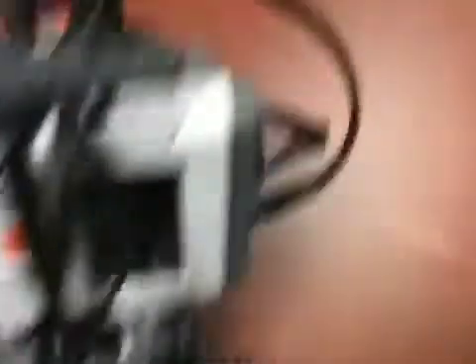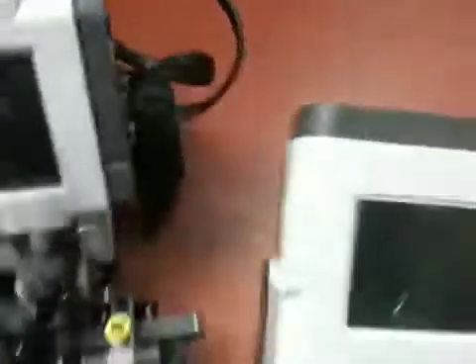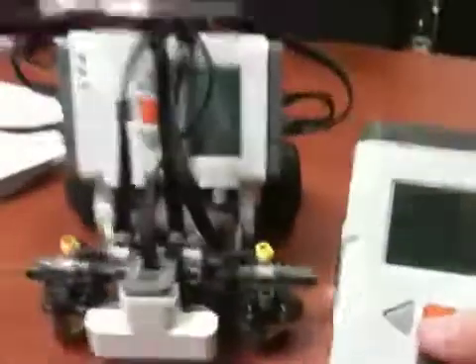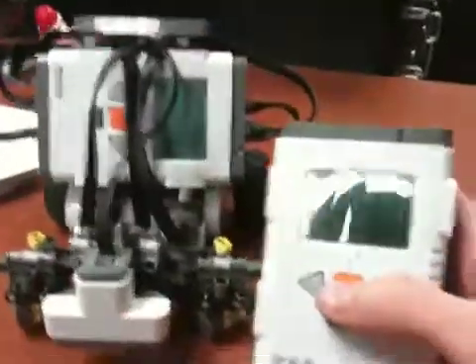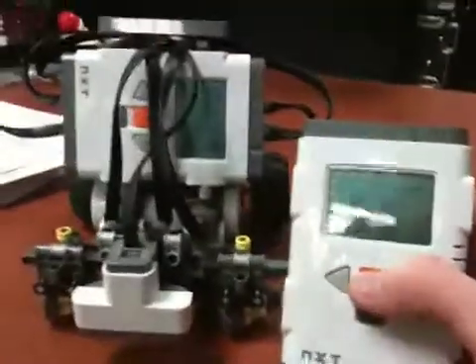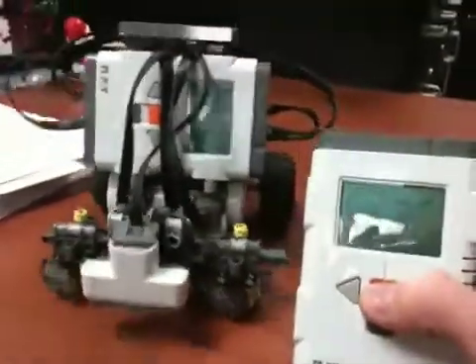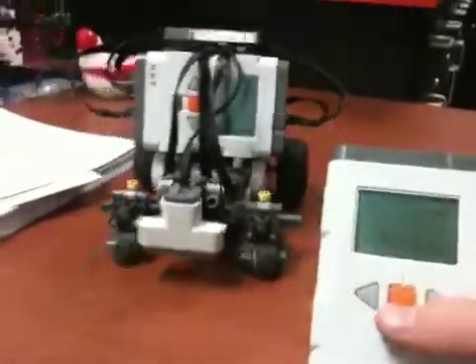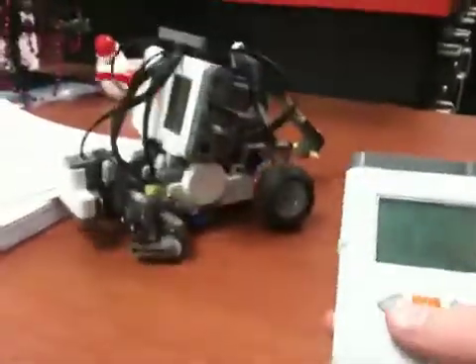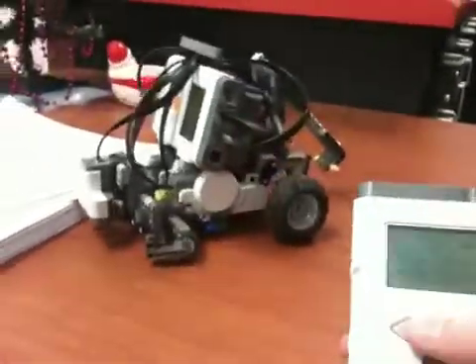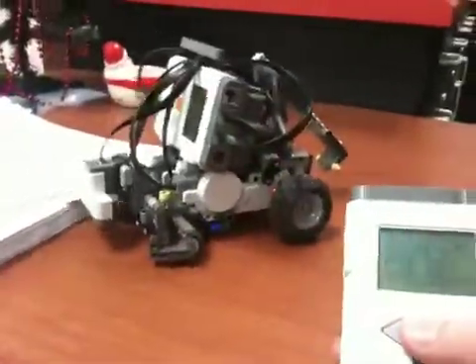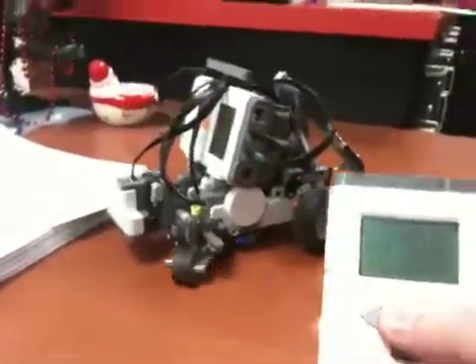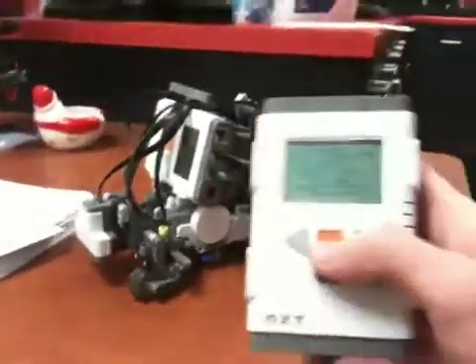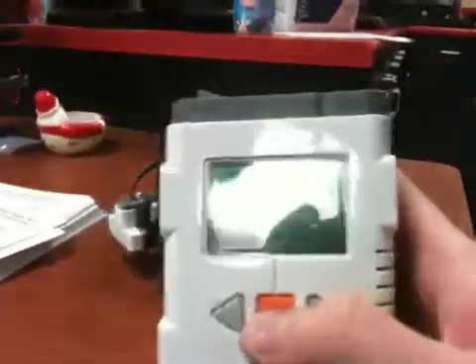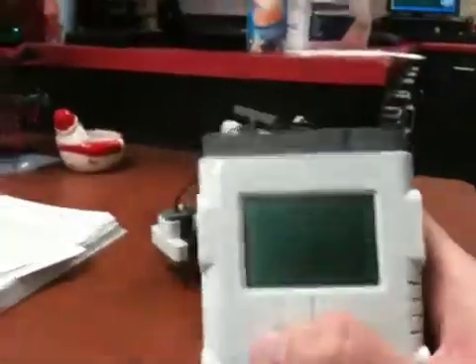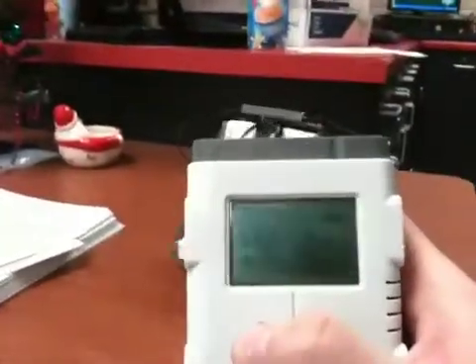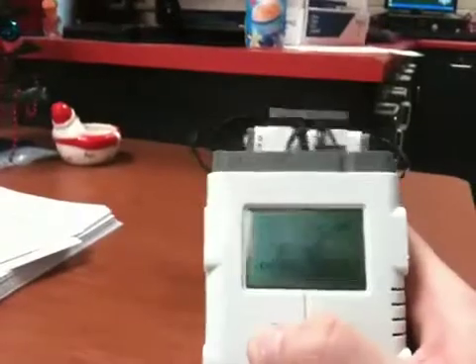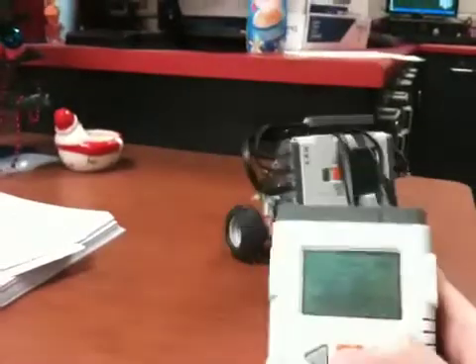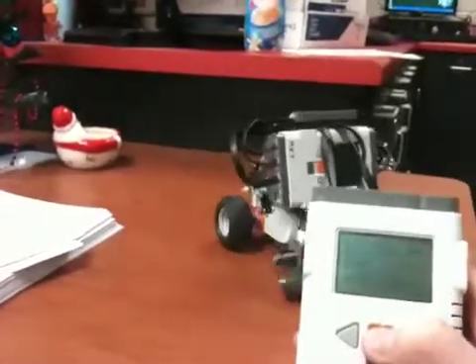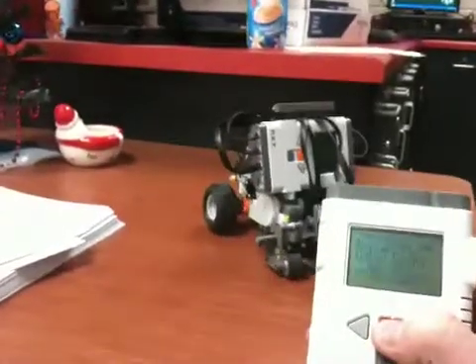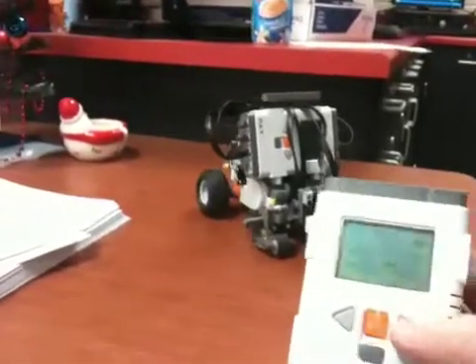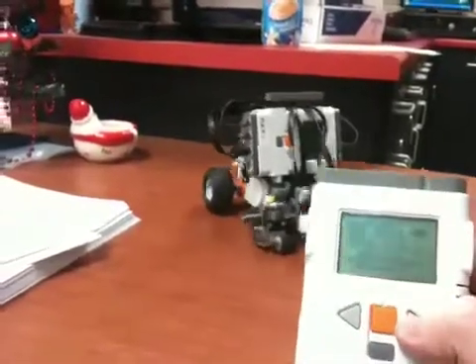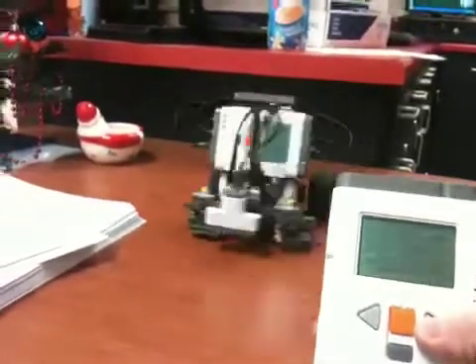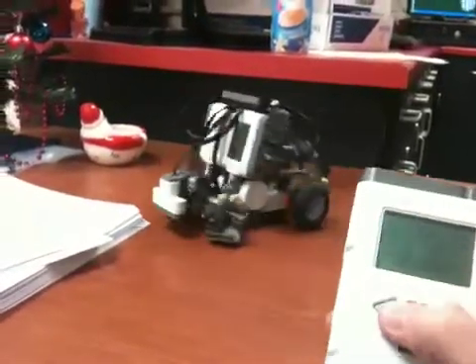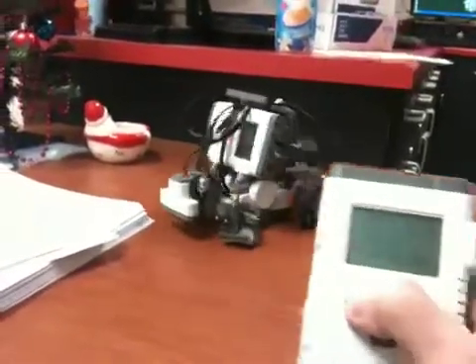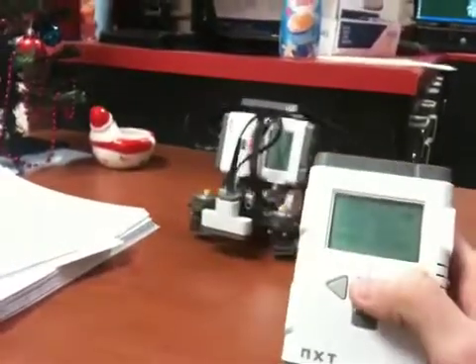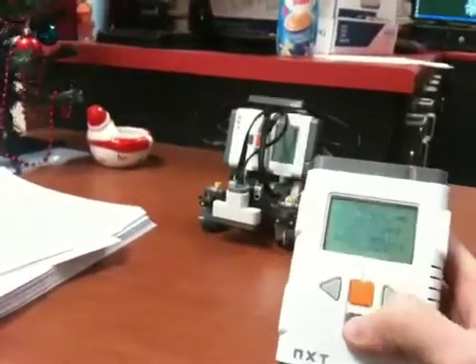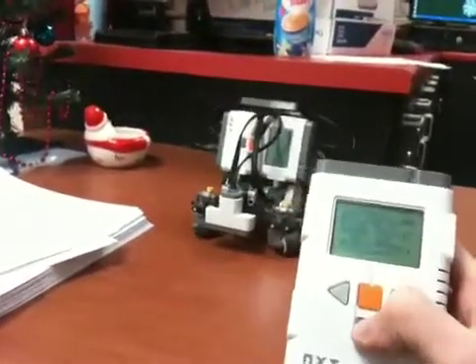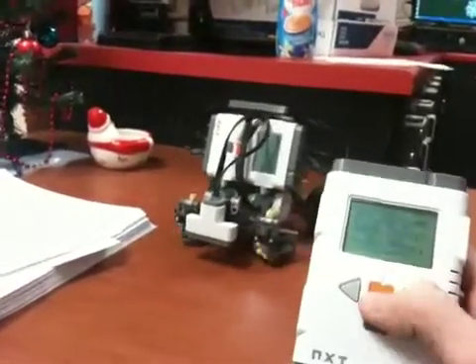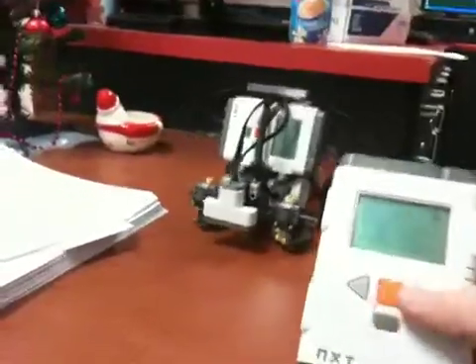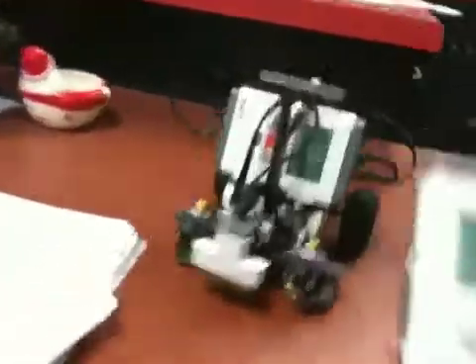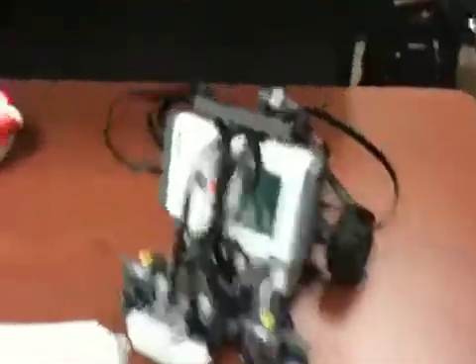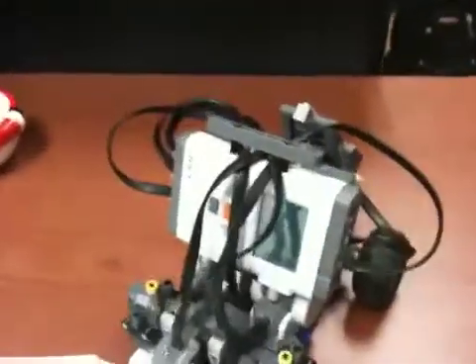Now, as you can see, when I push the directional buttons on the controller NXT, the remote robot reacts accordingly.